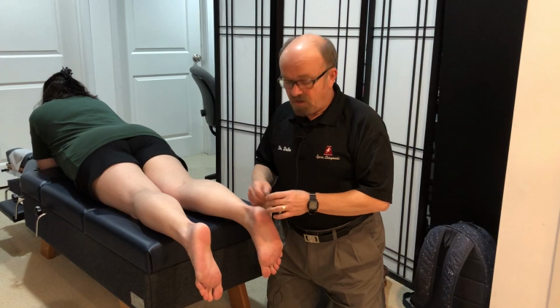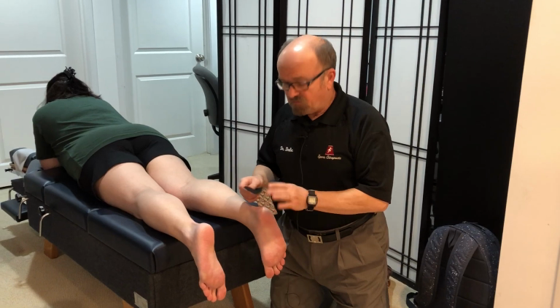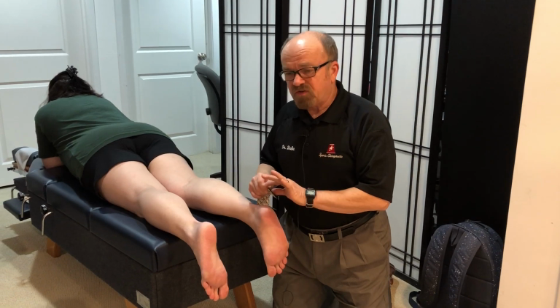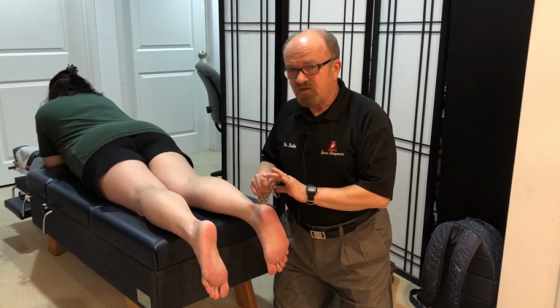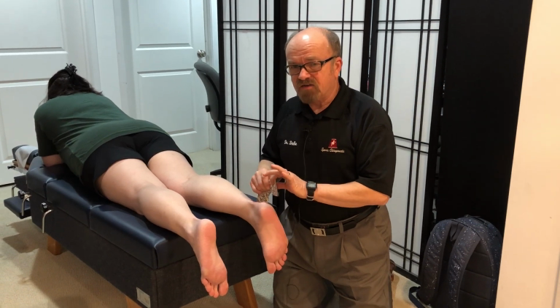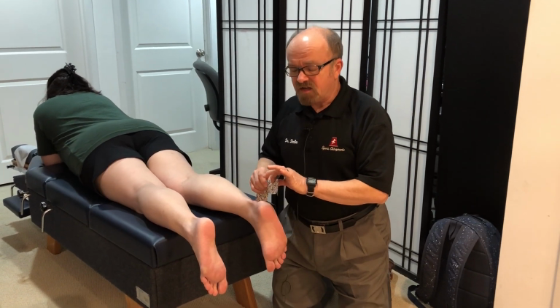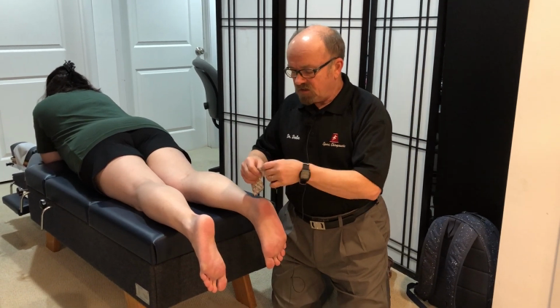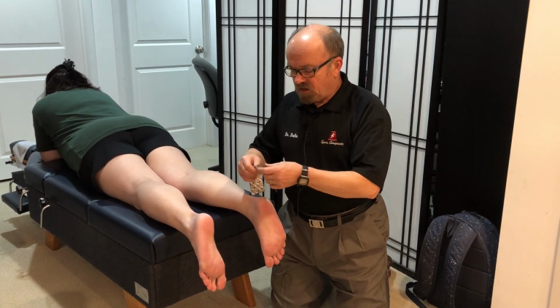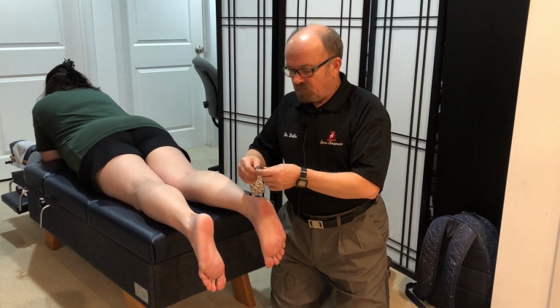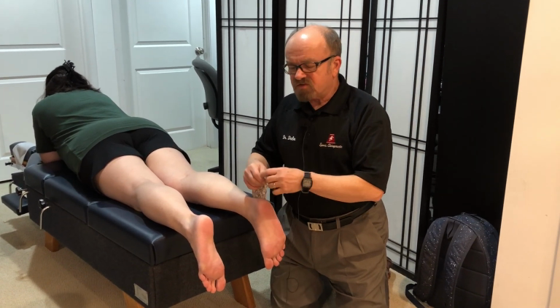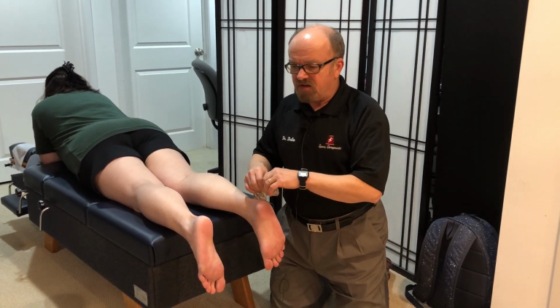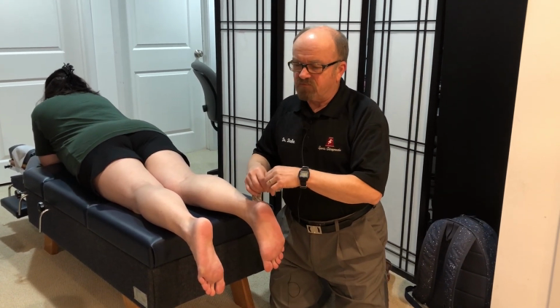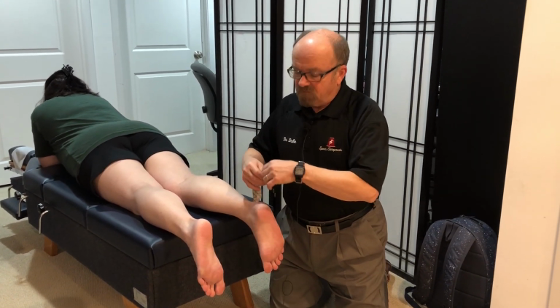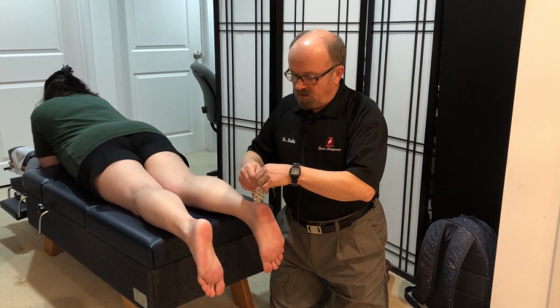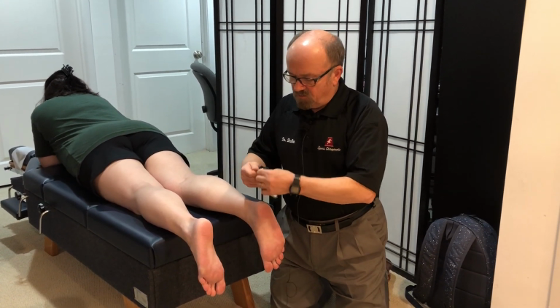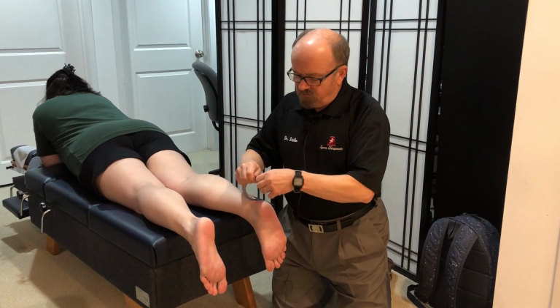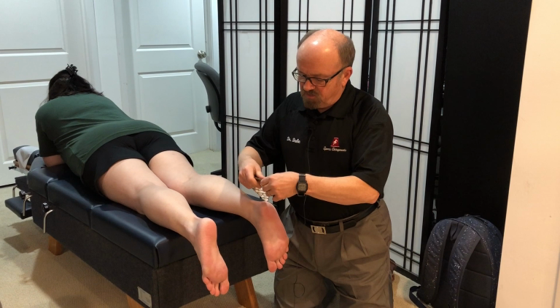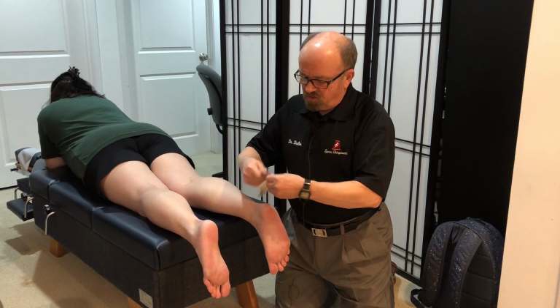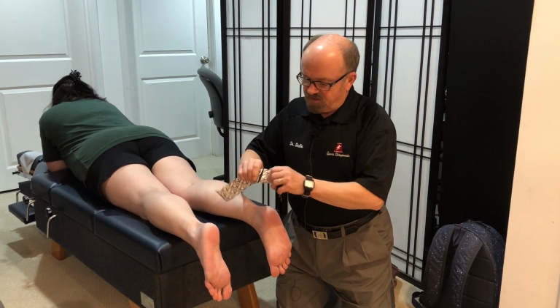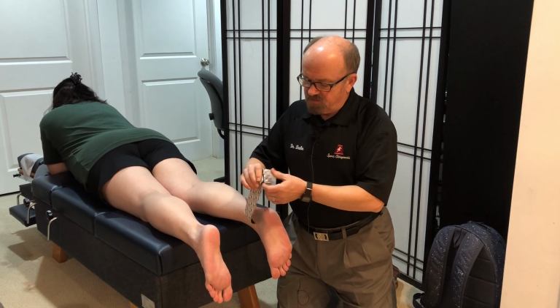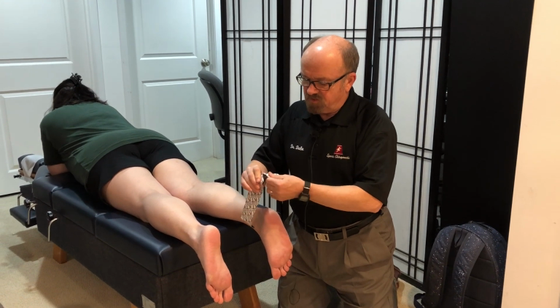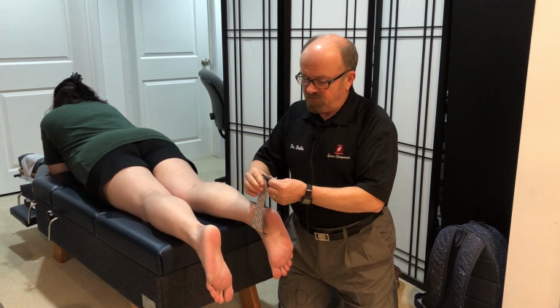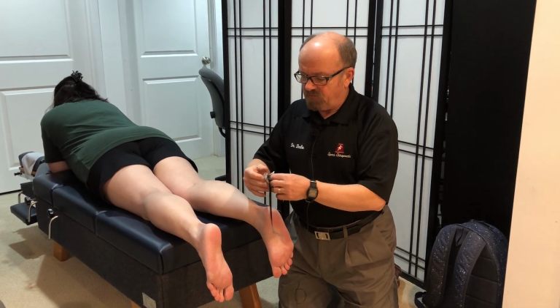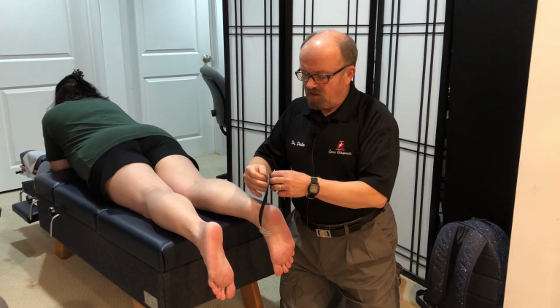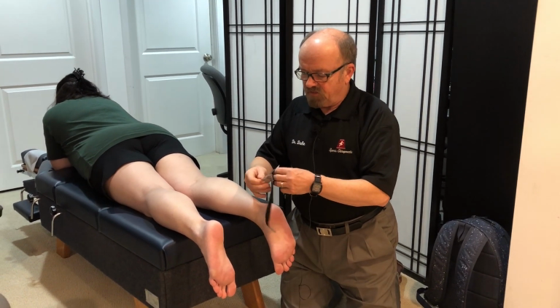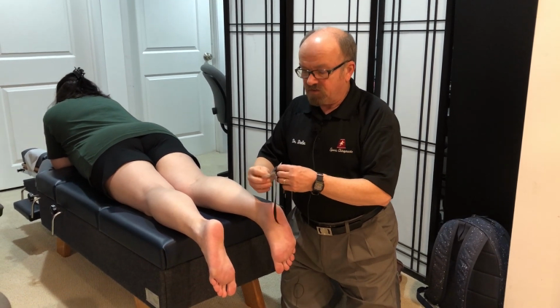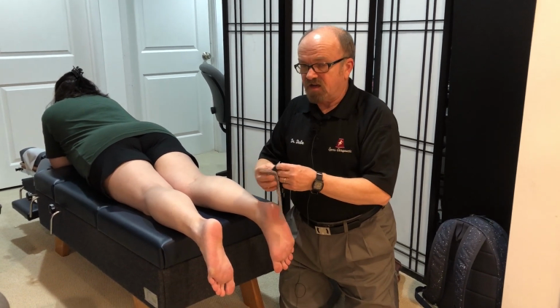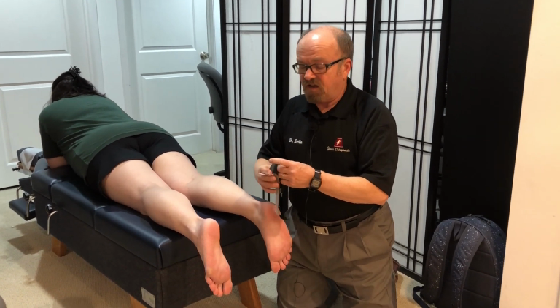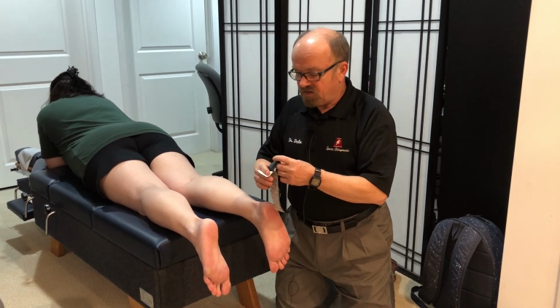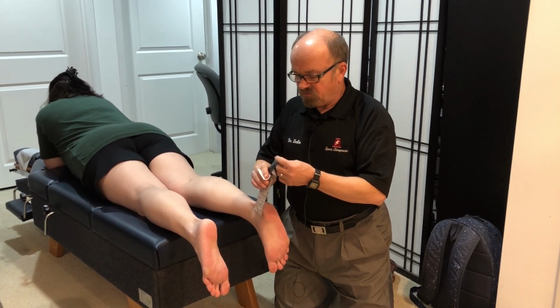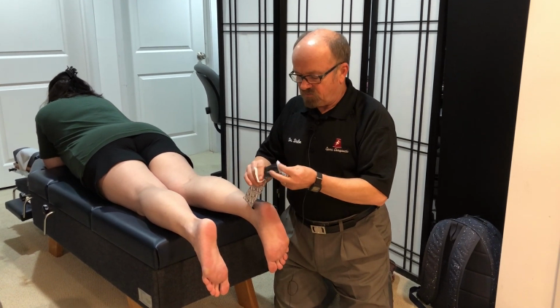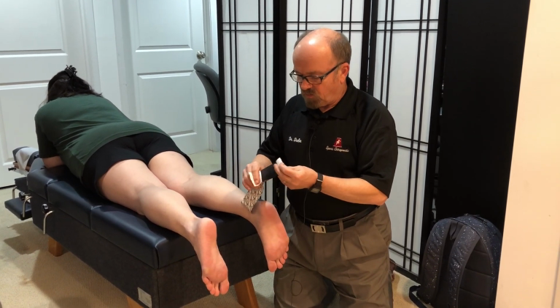When we're taping the Achilles tendon, our earlier video showed a single strip of tape on the Achilles tendon, and that usually works pretty well.